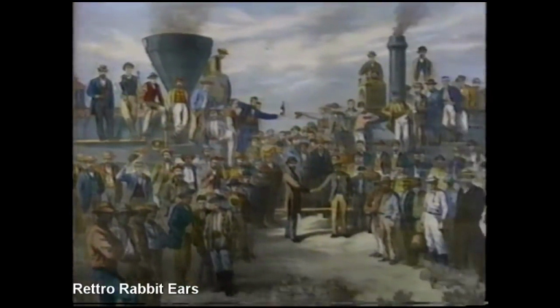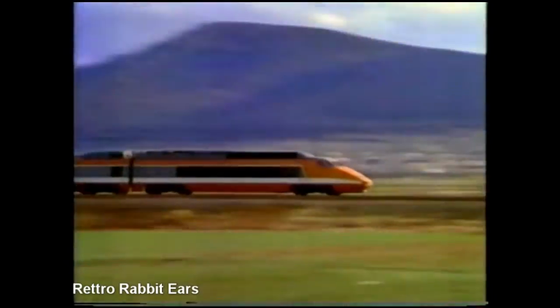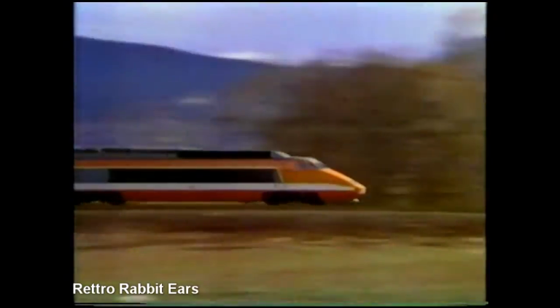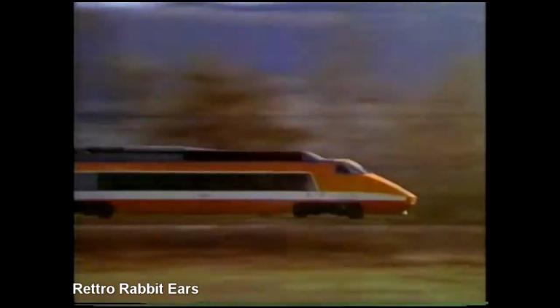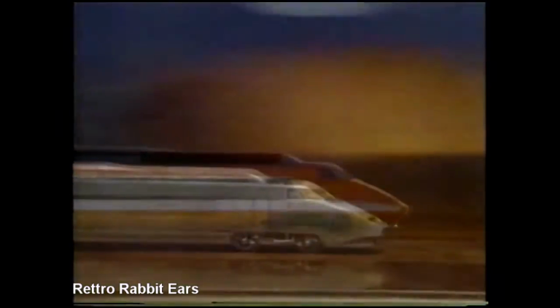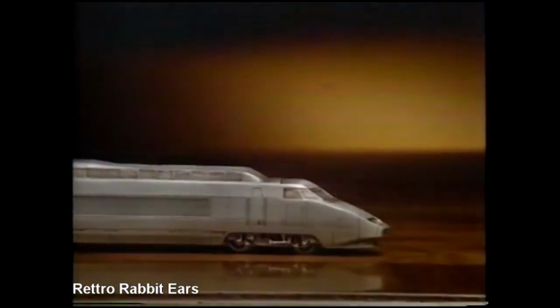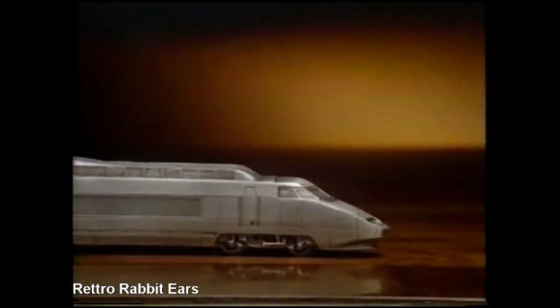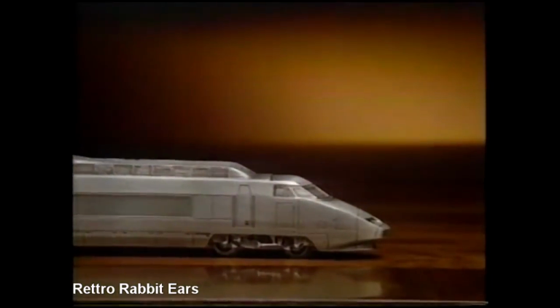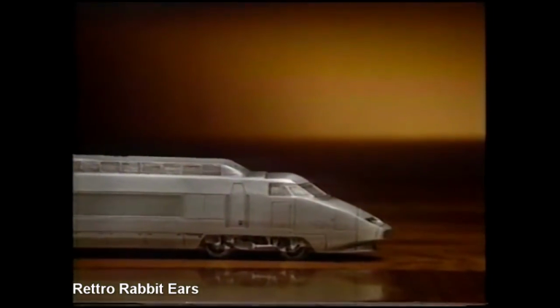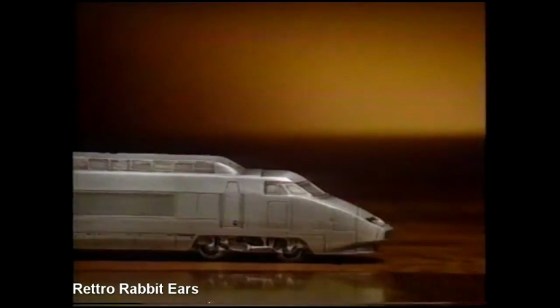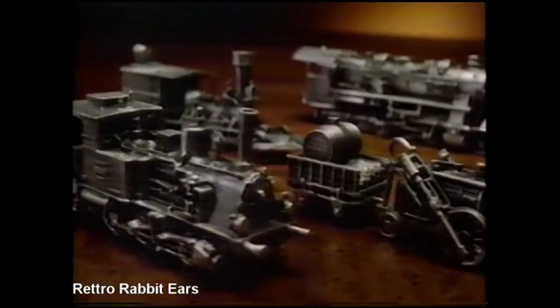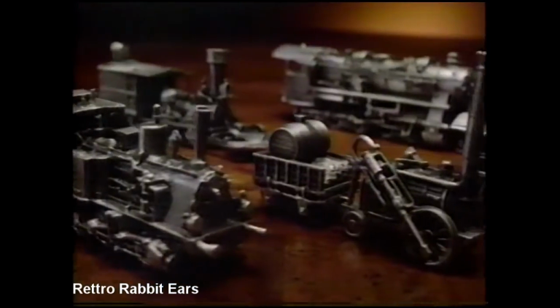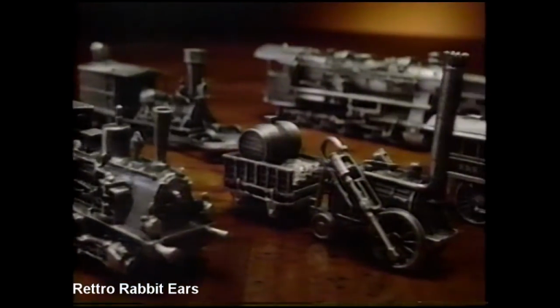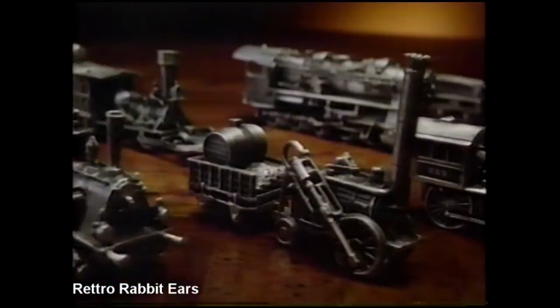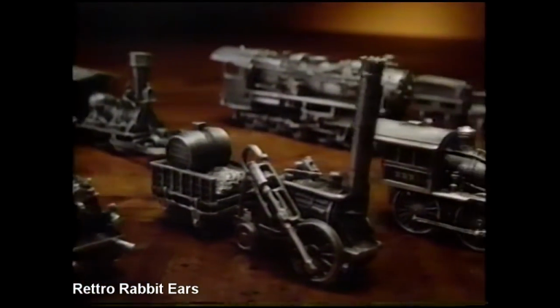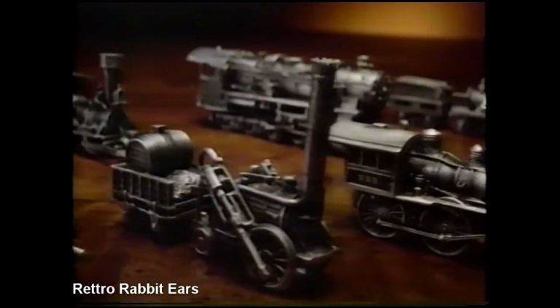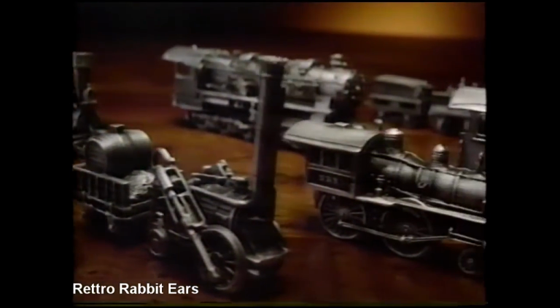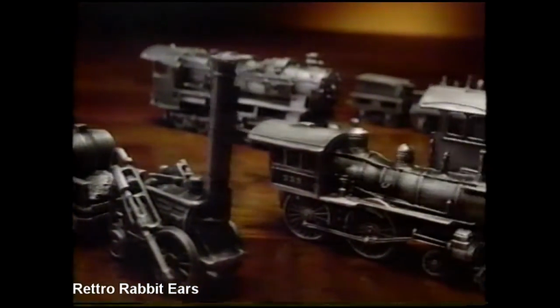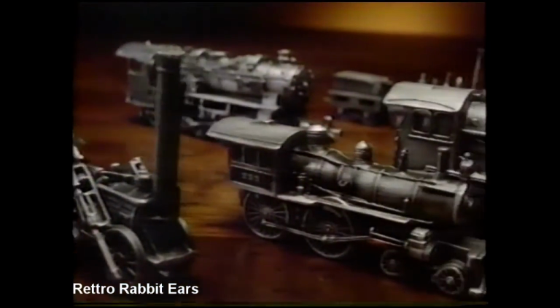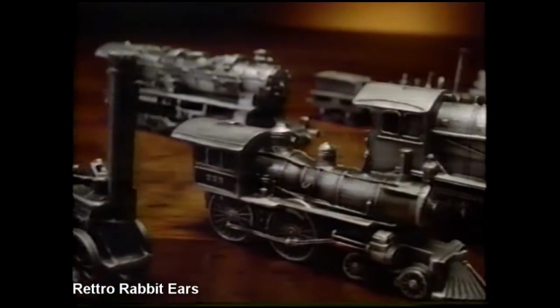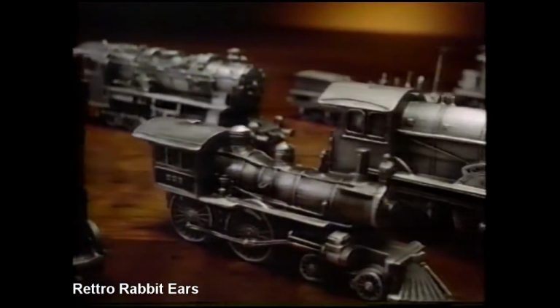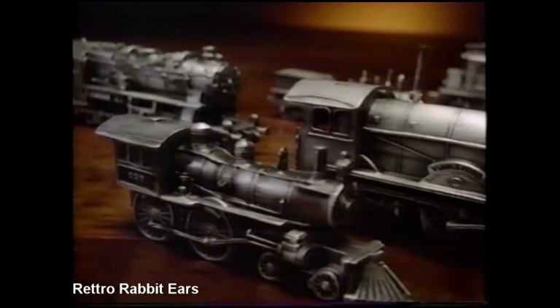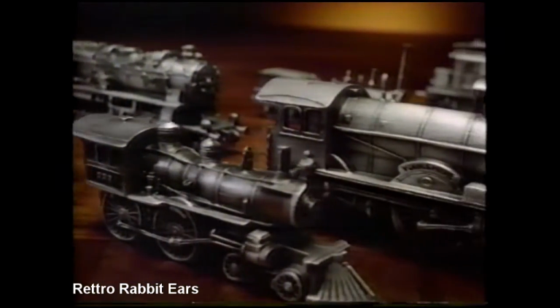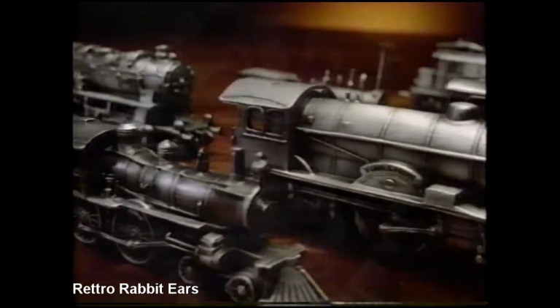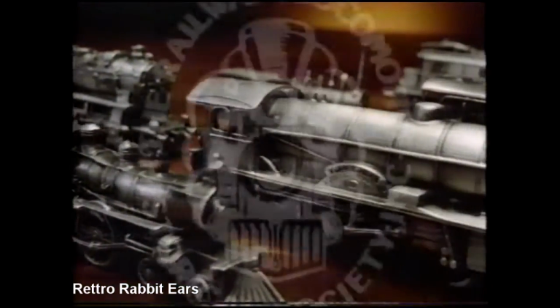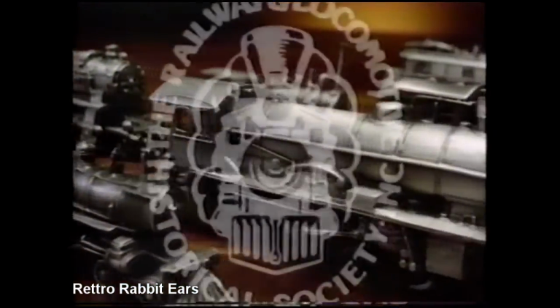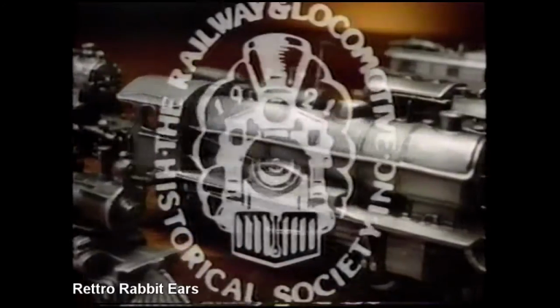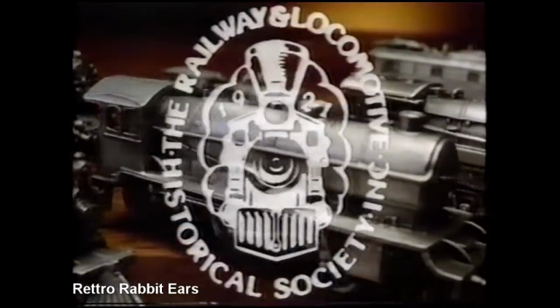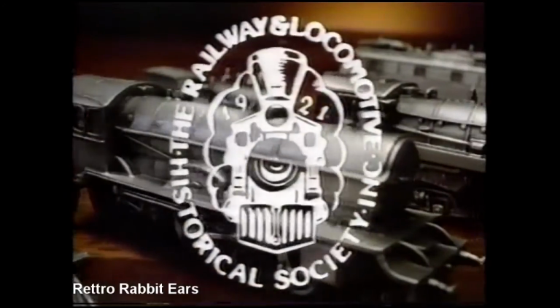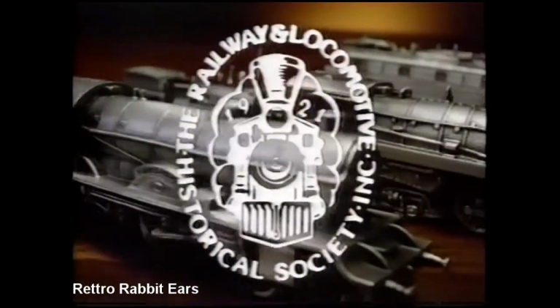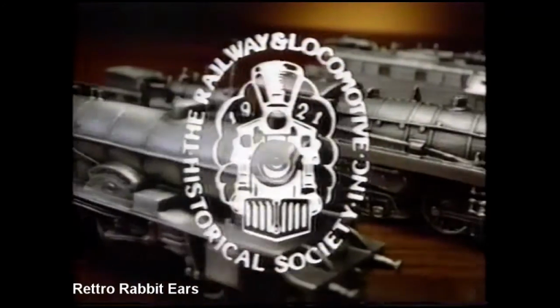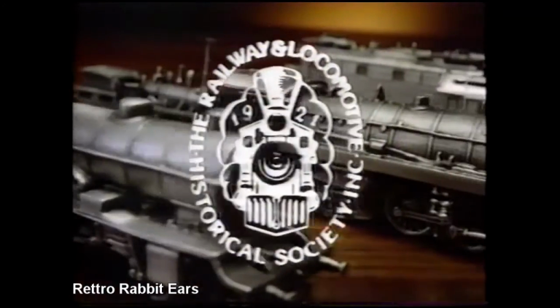The French Grand Vitesse, the world's fastest train. Altogether, a collection so historically significant, it's the first ever authorized by the Railway and Locomotive Historical Society.